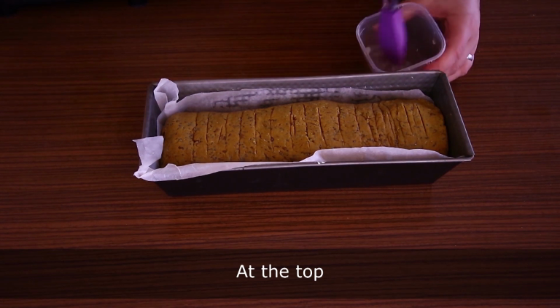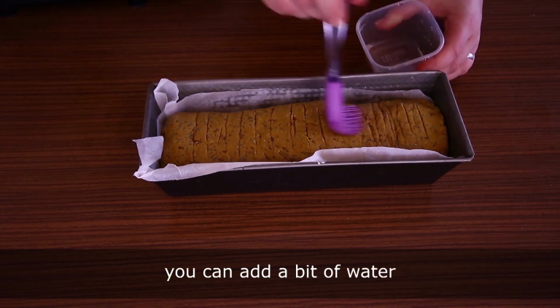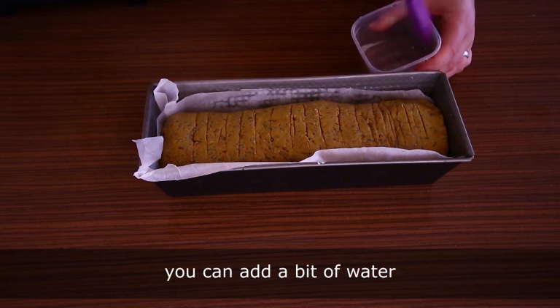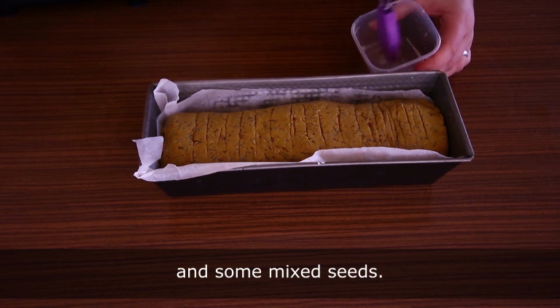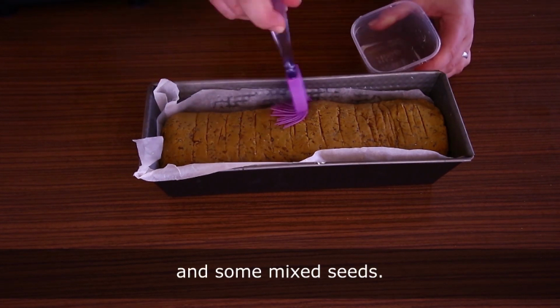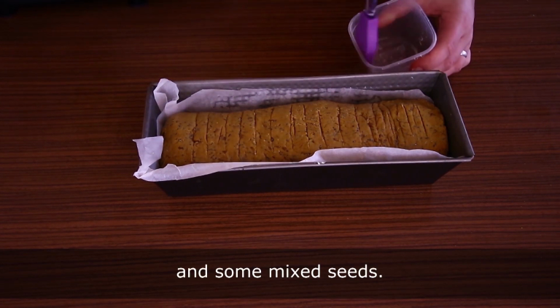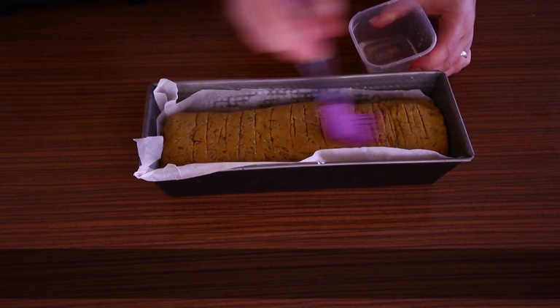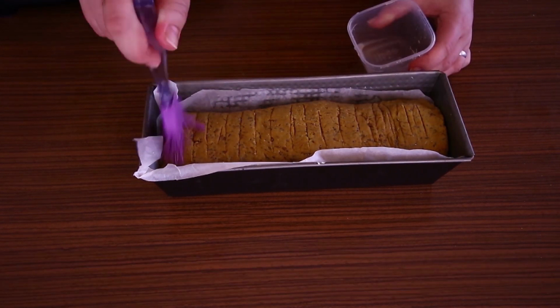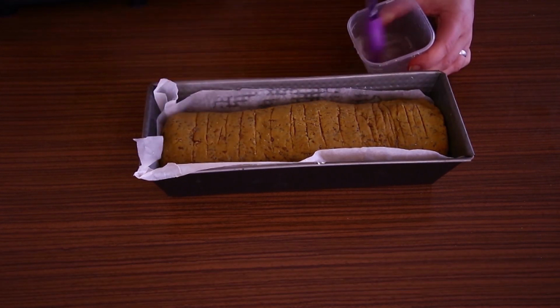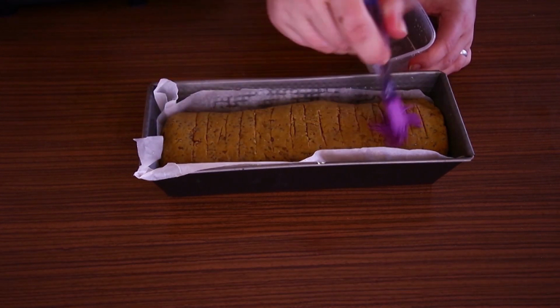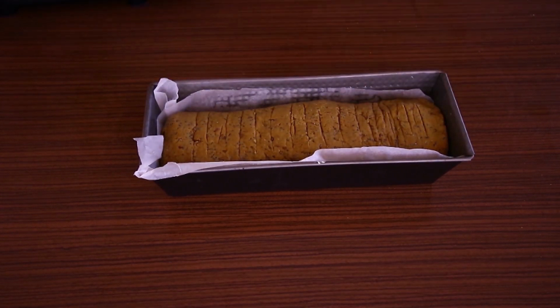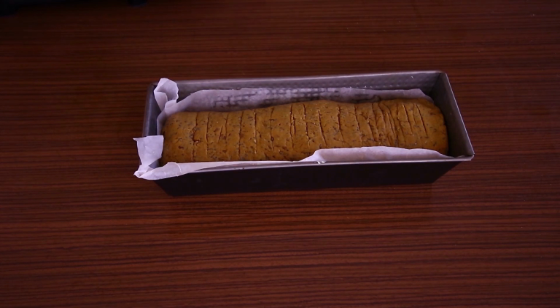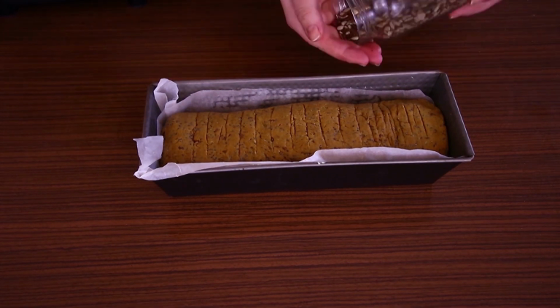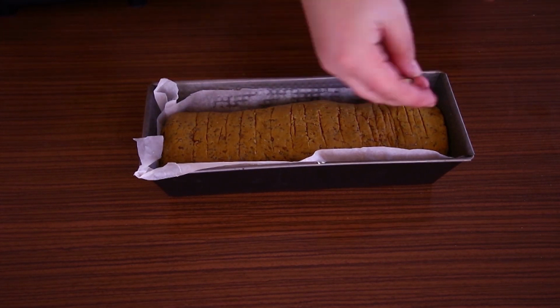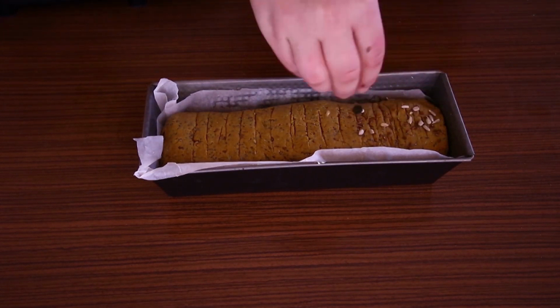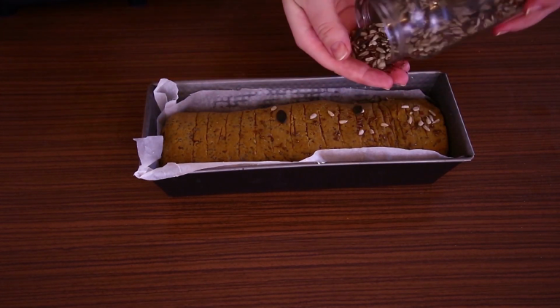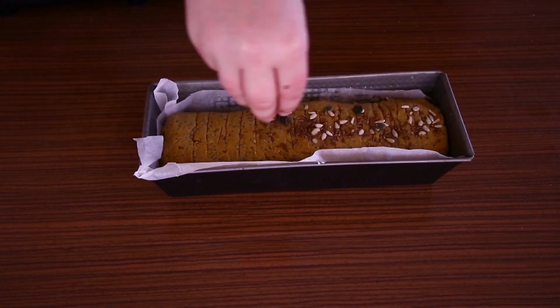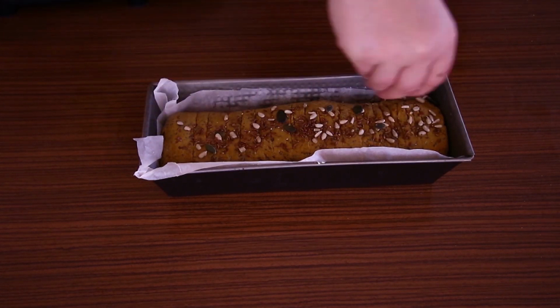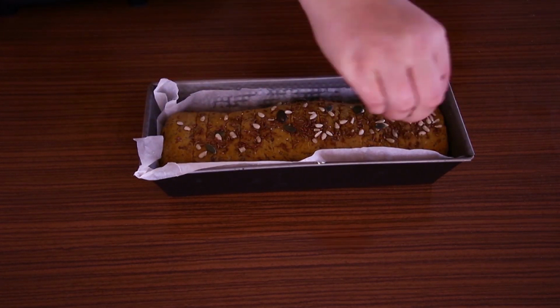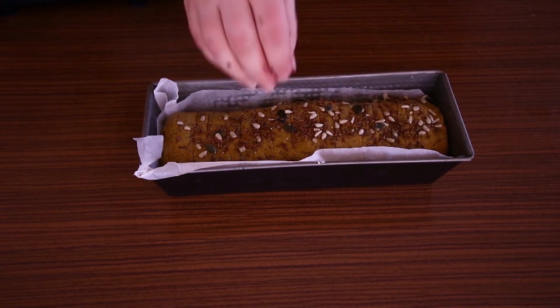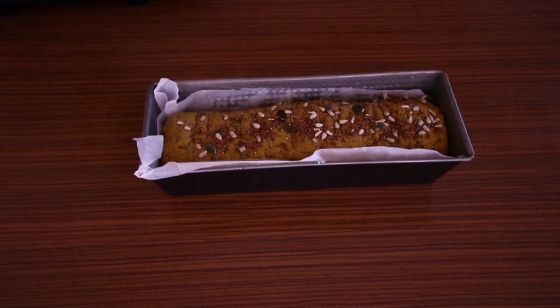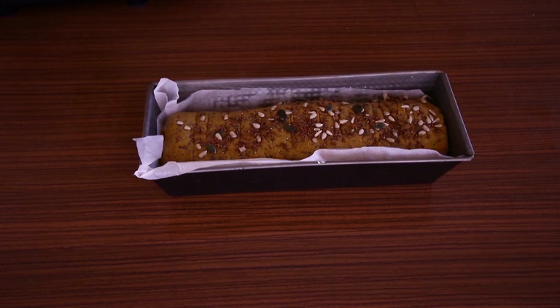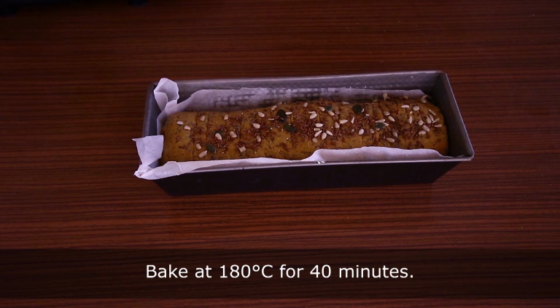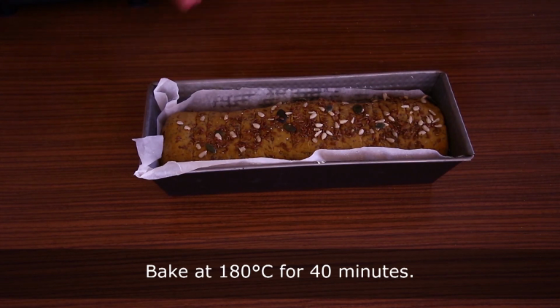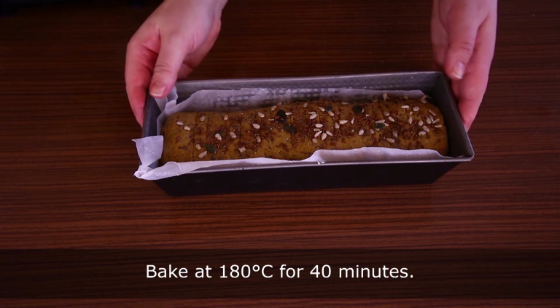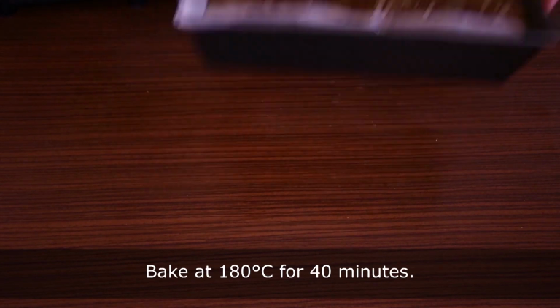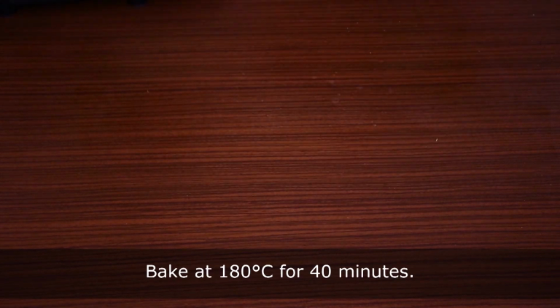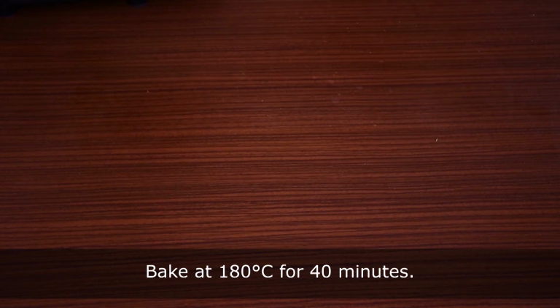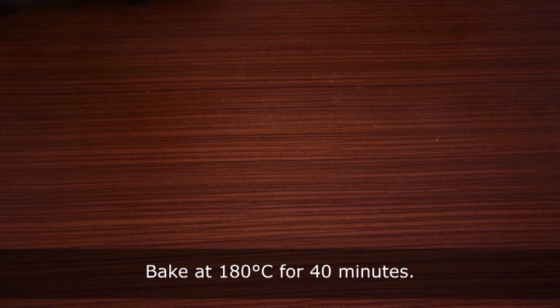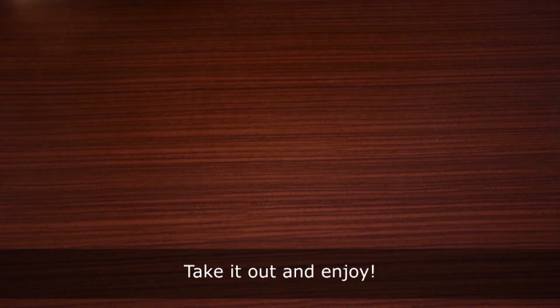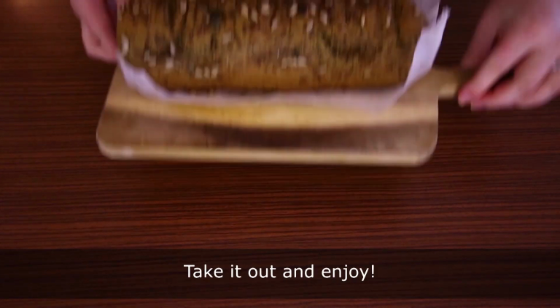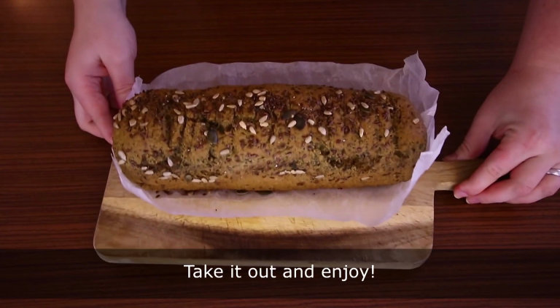You can add a bit of water and some mixed seeds on top. Bake at 180 degrees Celsius for 40 minutes, take it out, and enjoy!